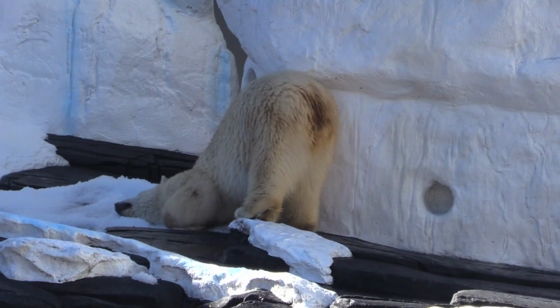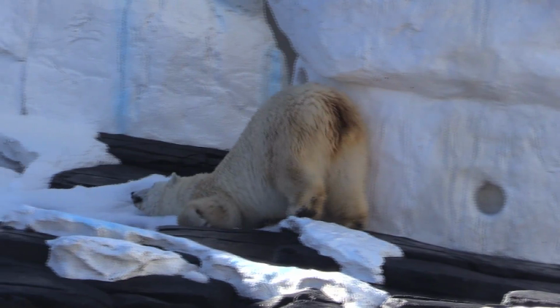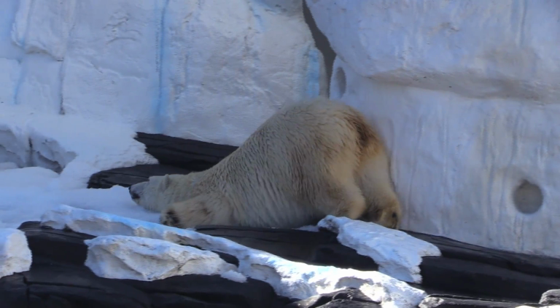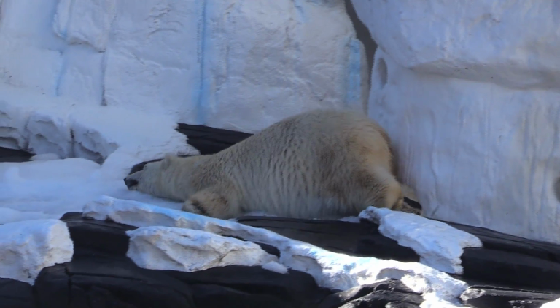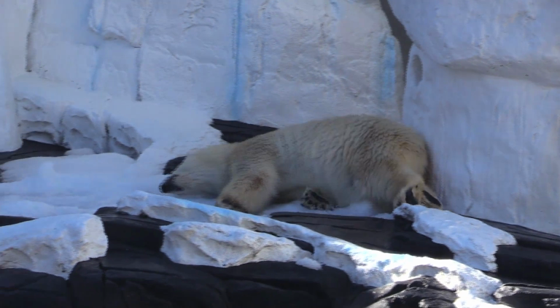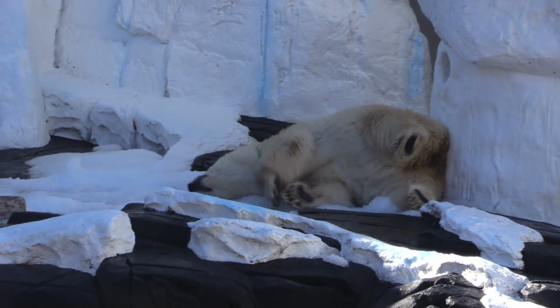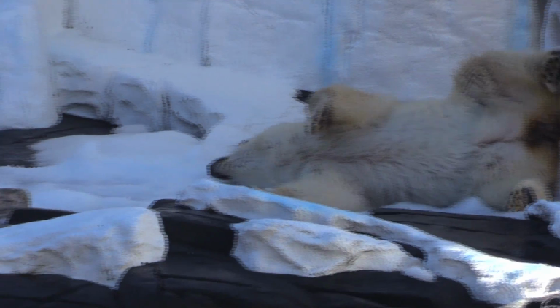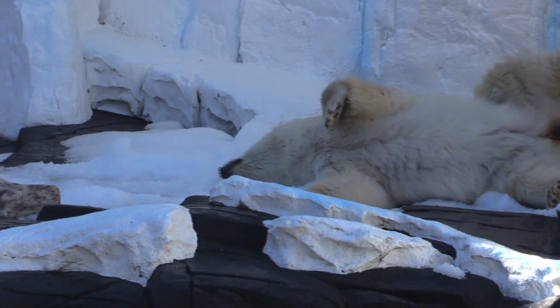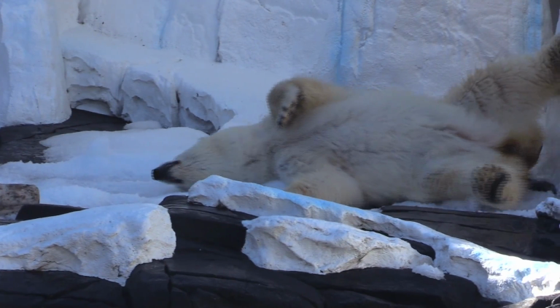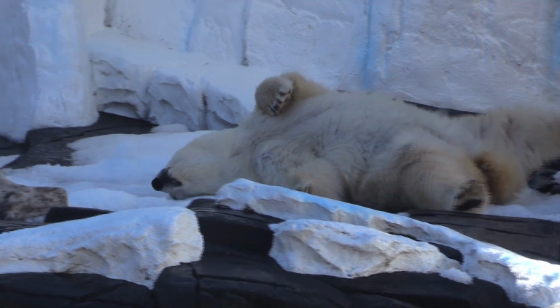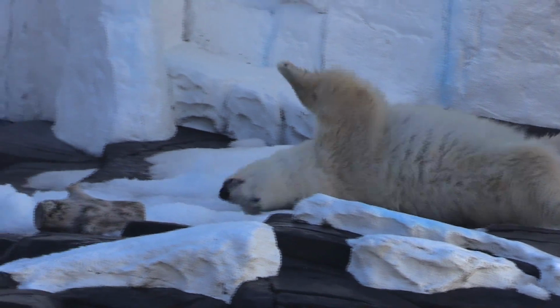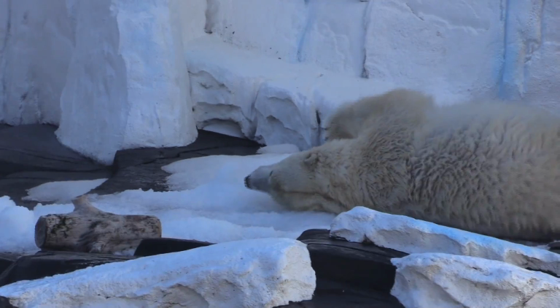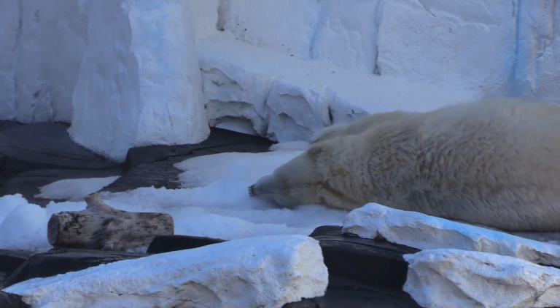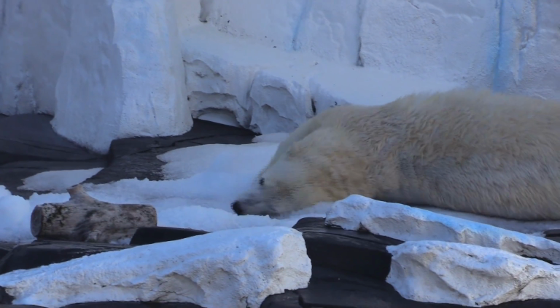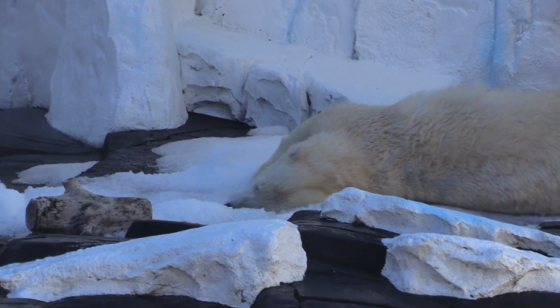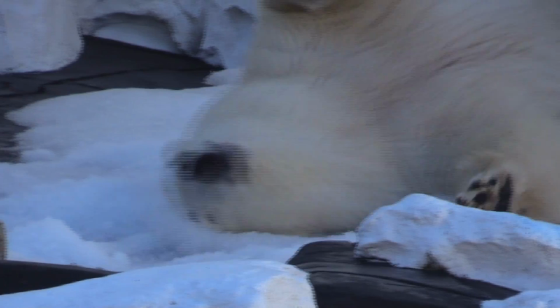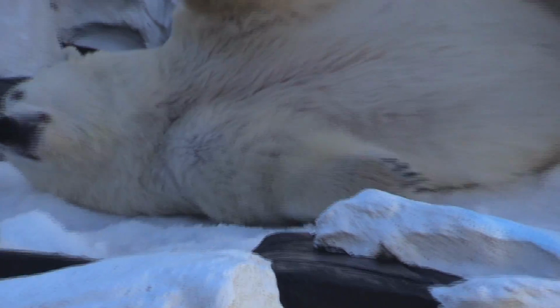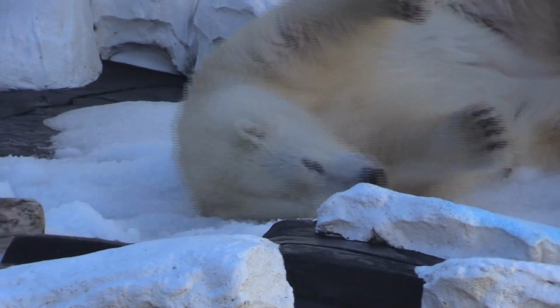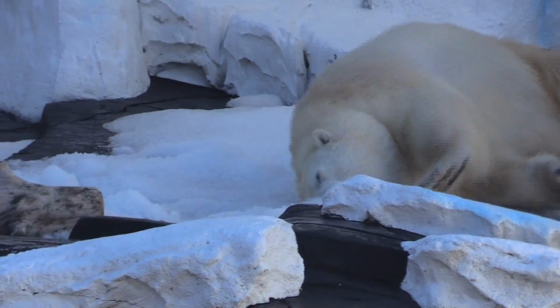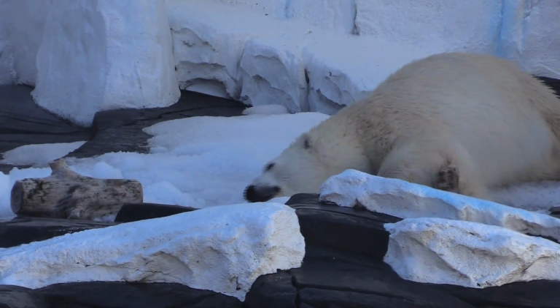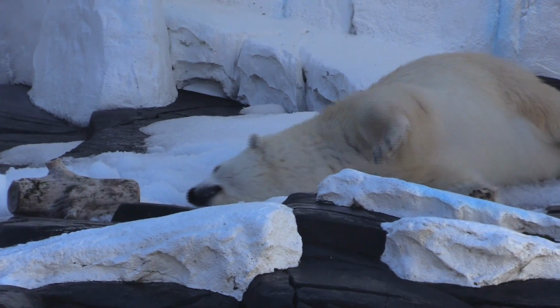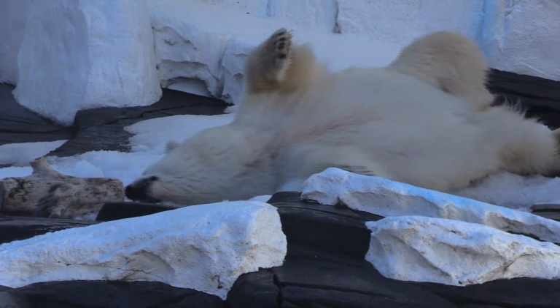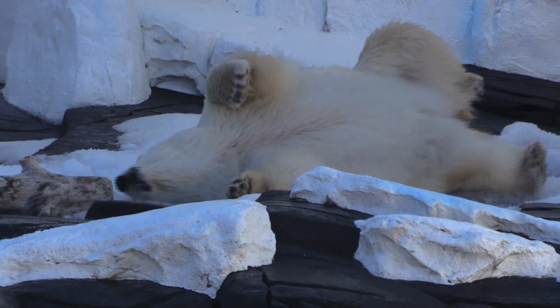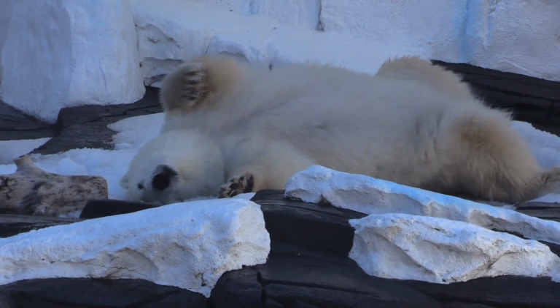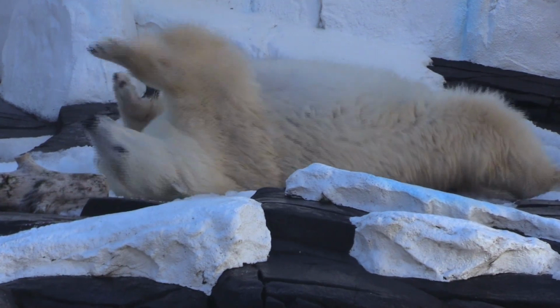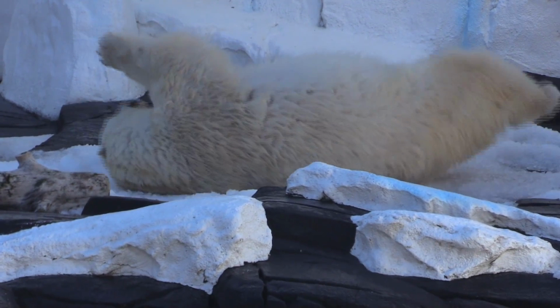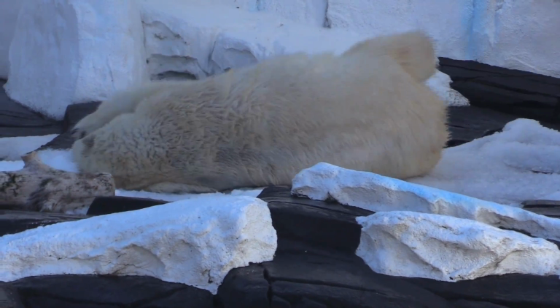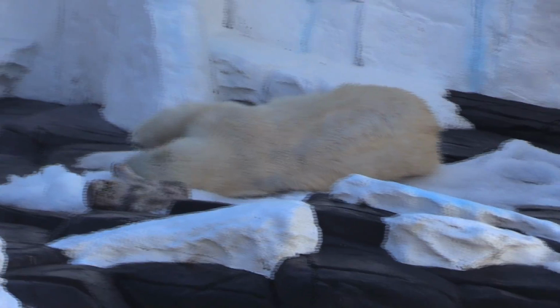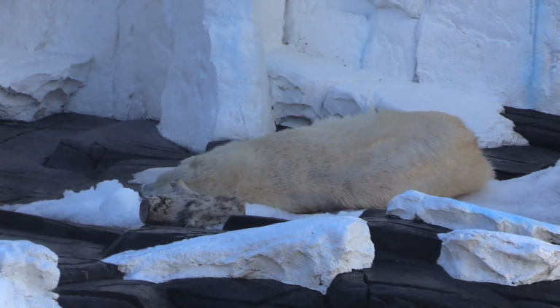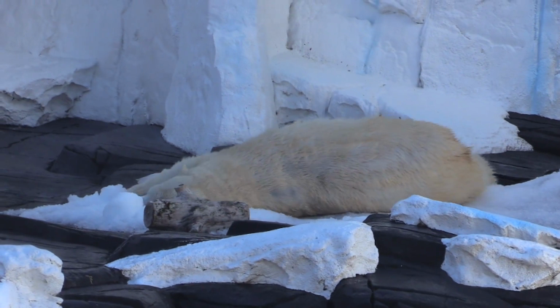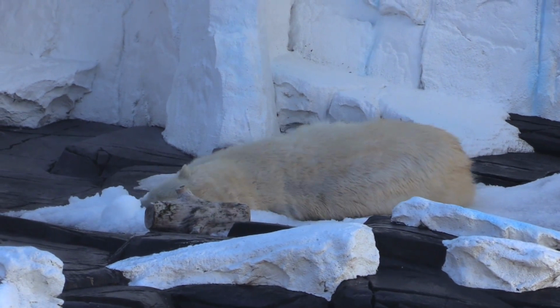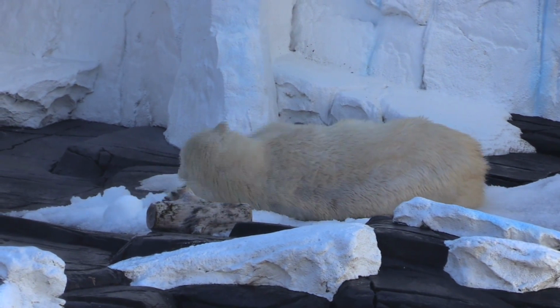We have two different snow machines that are continually dropping snow for the bears 24 hours a day. They love to come in and roll in the snow, and they actually use that snow to help clean themselves off after they've gone for a swim.